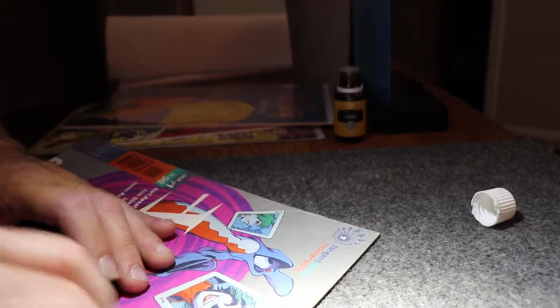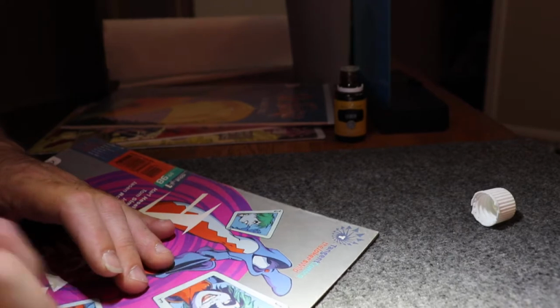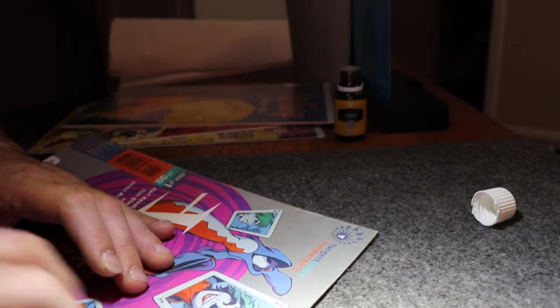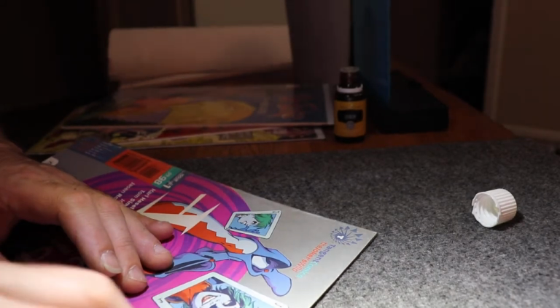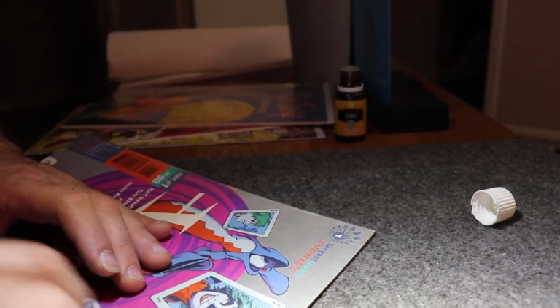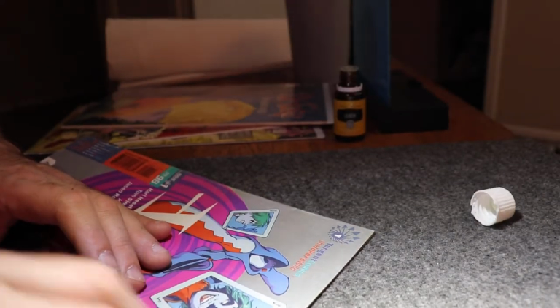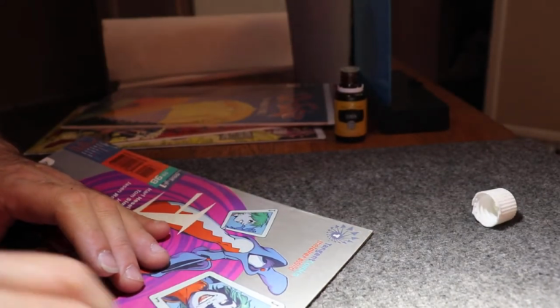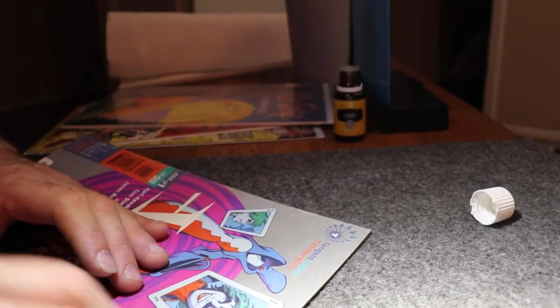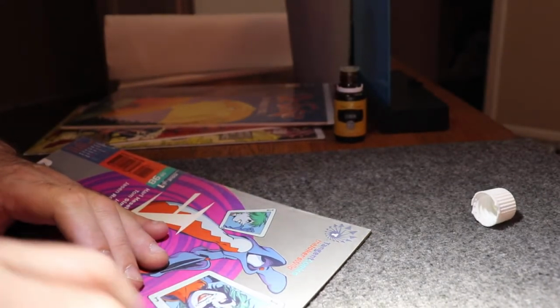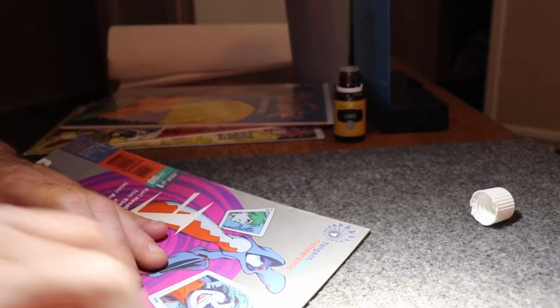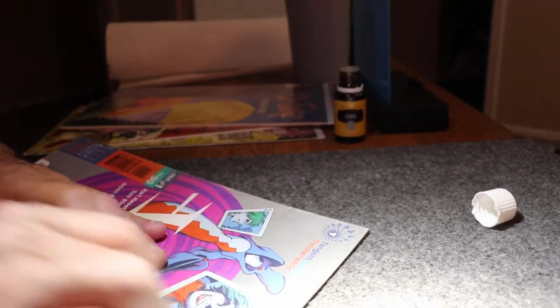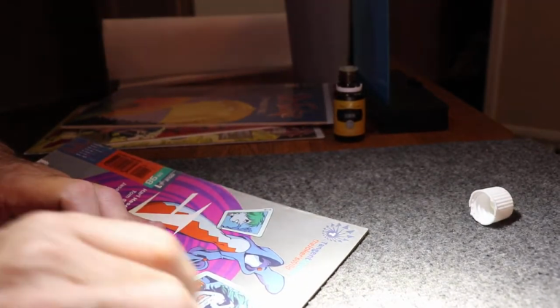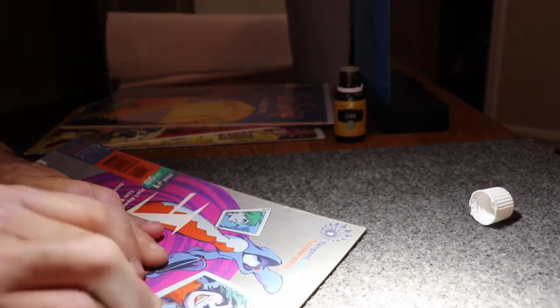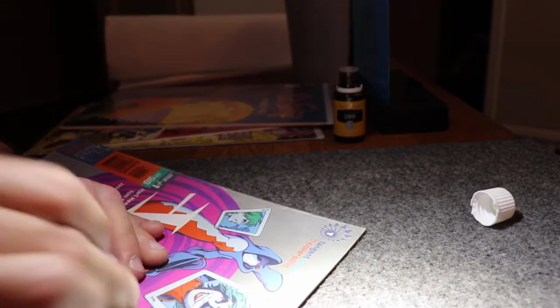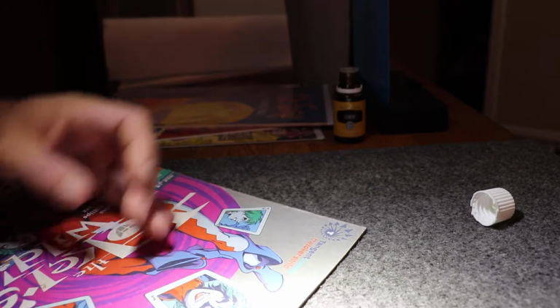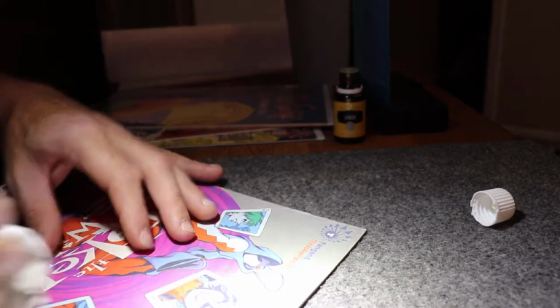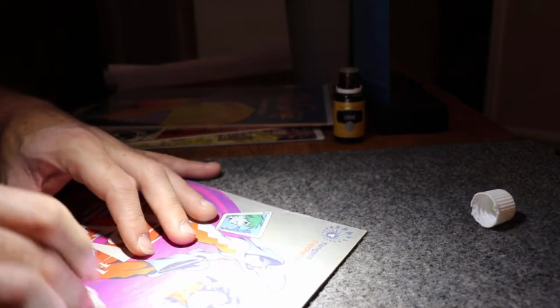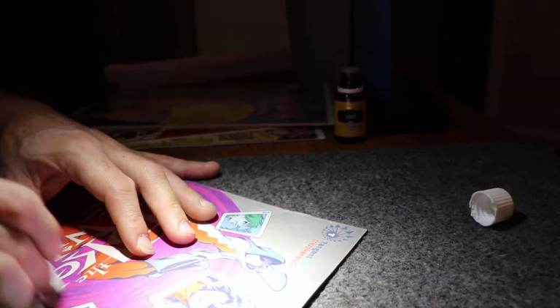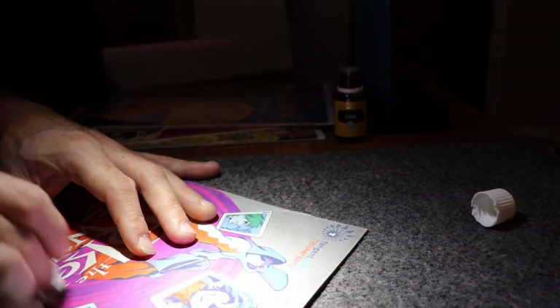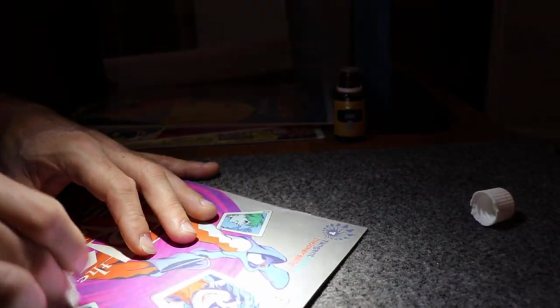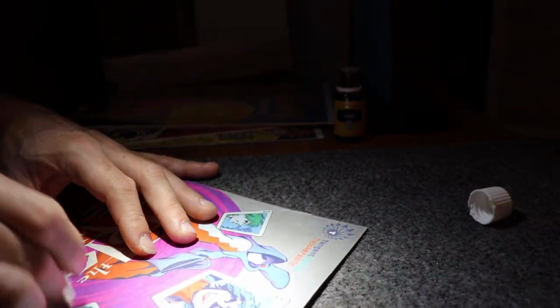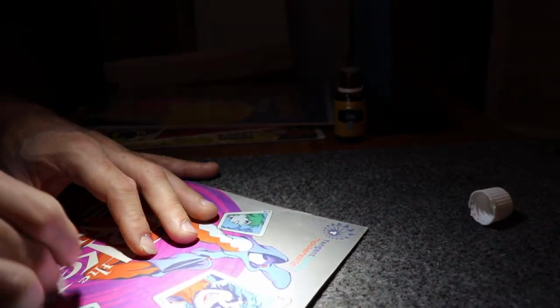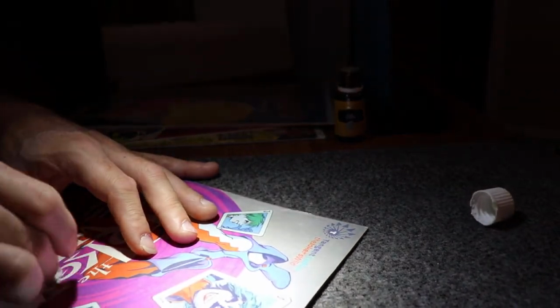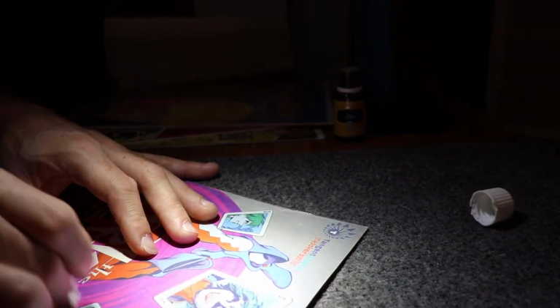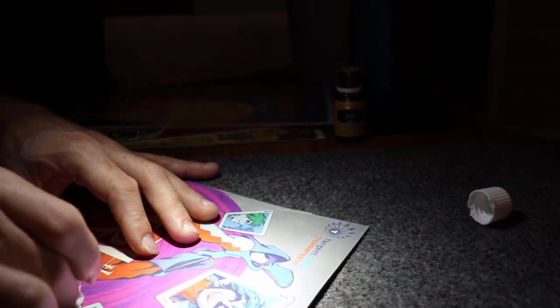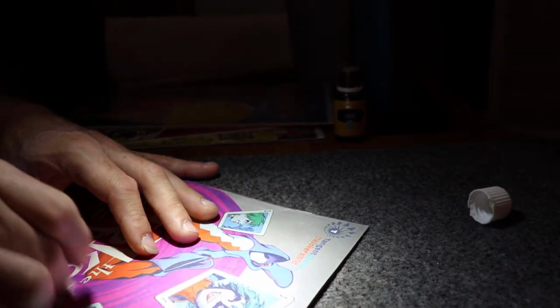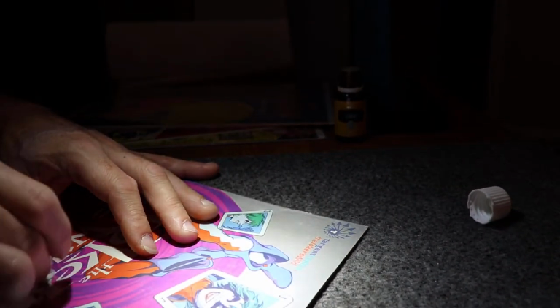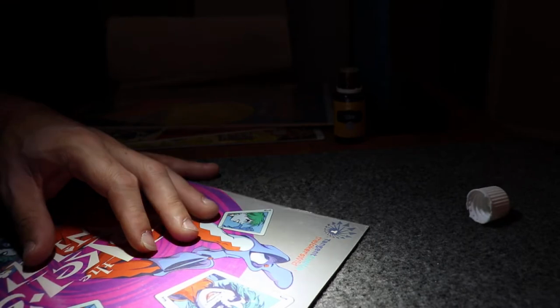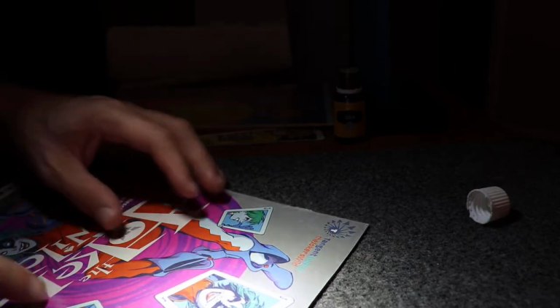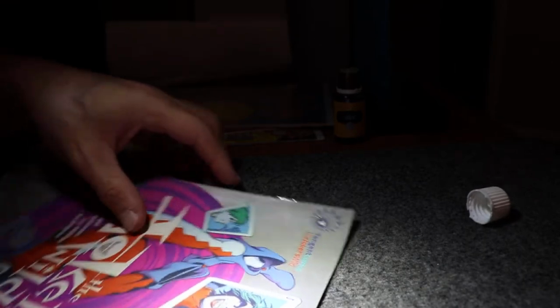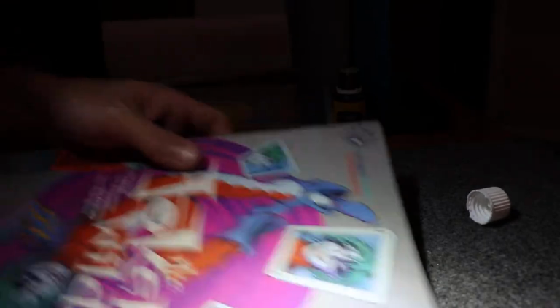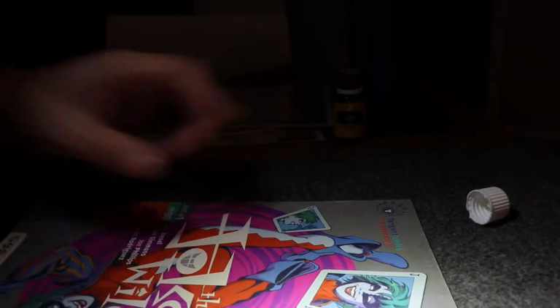I've kind of always wanted to use alcohol anyway, just to disinfect. Every time I go through the Half Price bins. I'm not a super germaphobe, but I always do really wash my hands when I go home because some of these comics are really dirty. Look at that — I got the spot out.